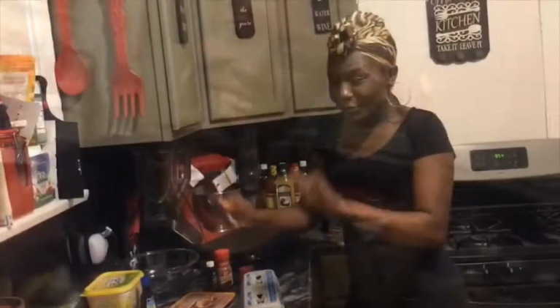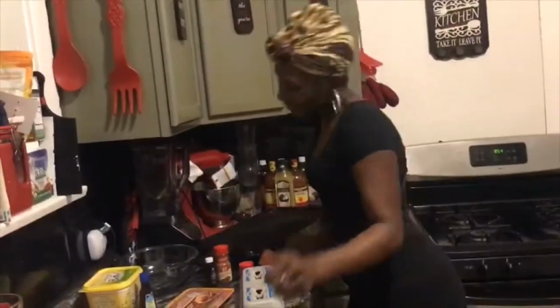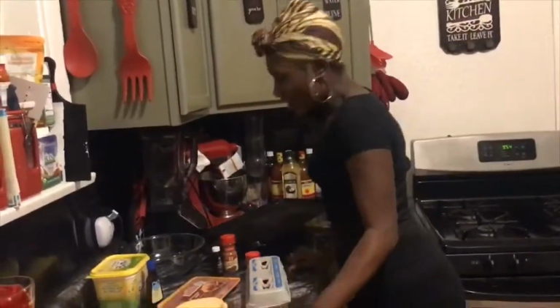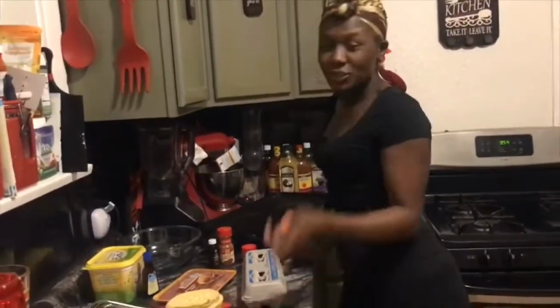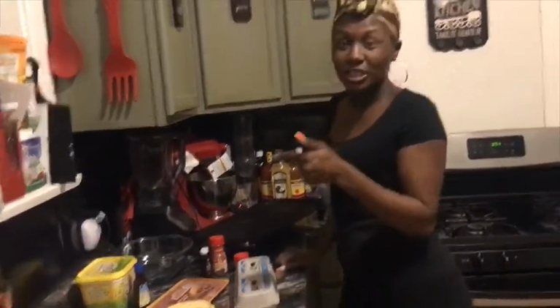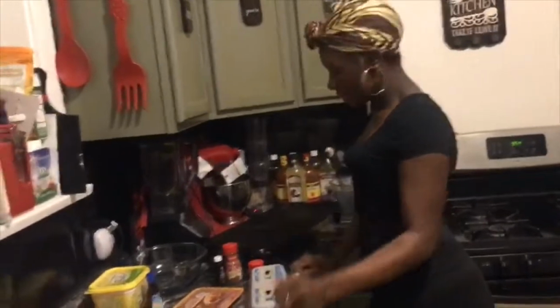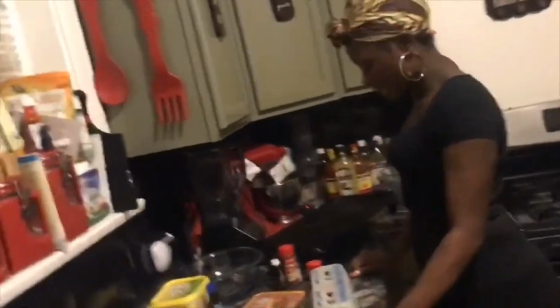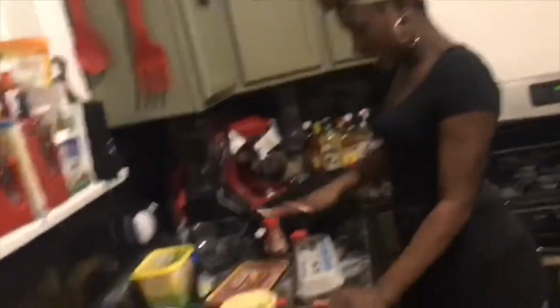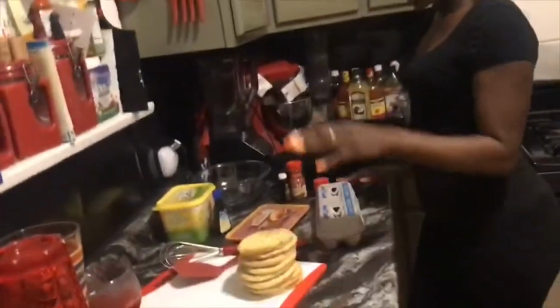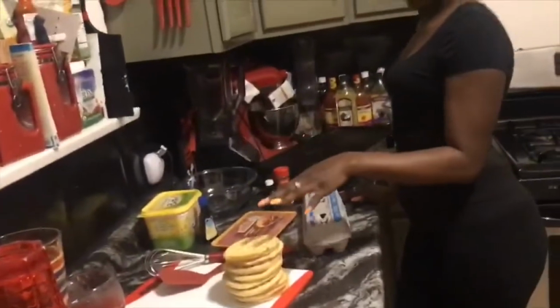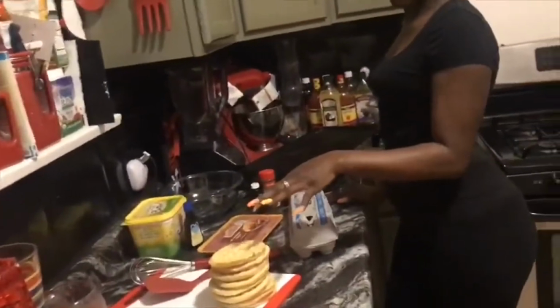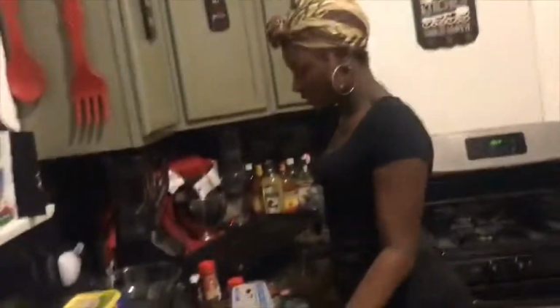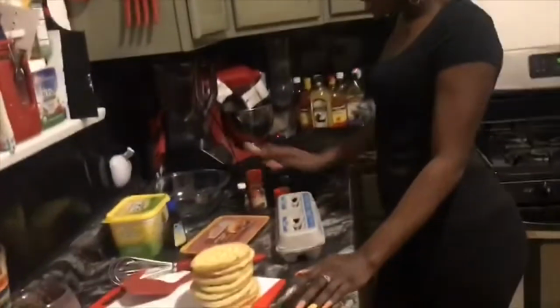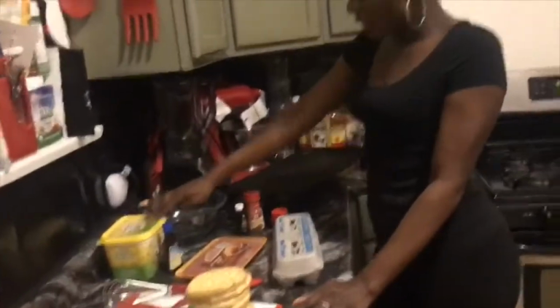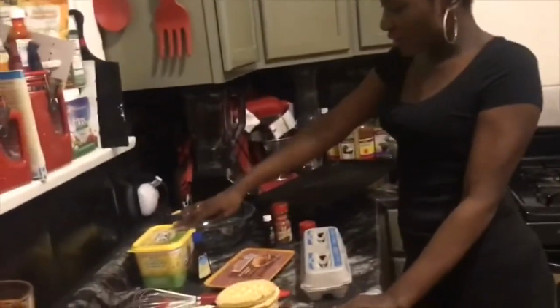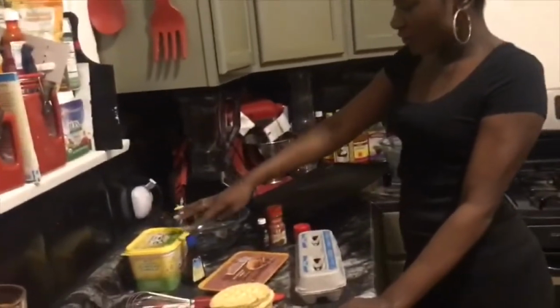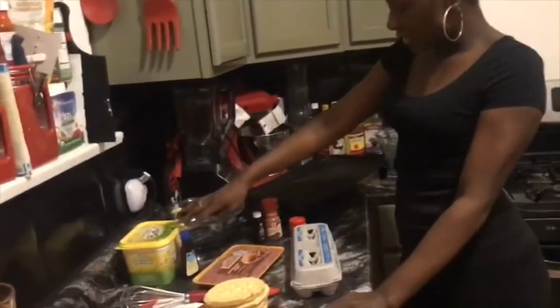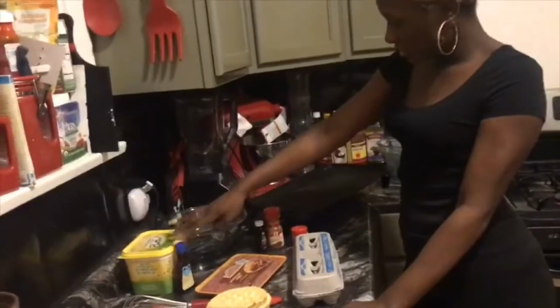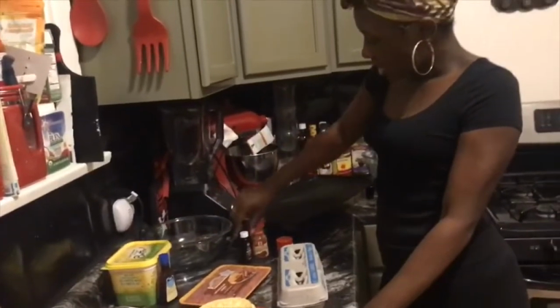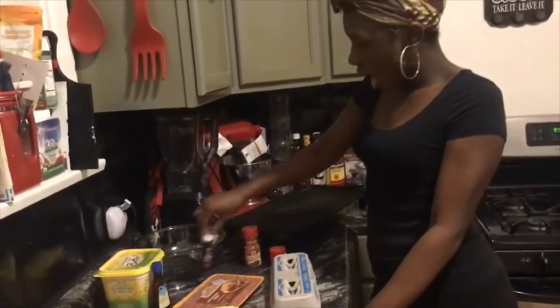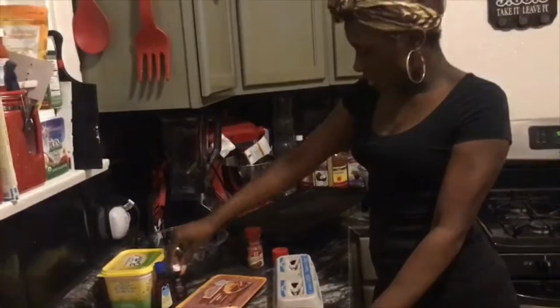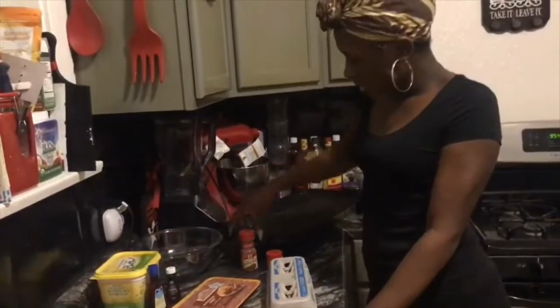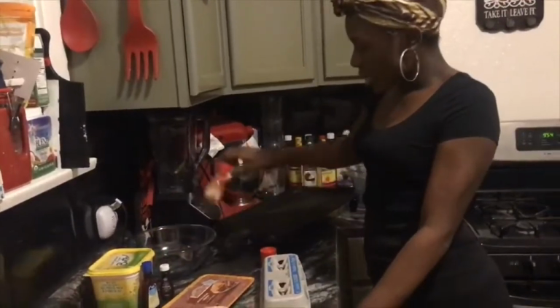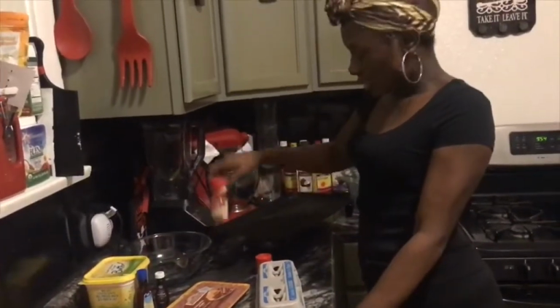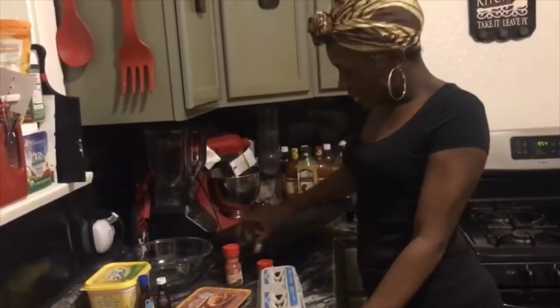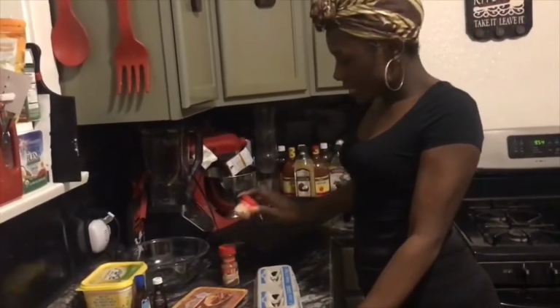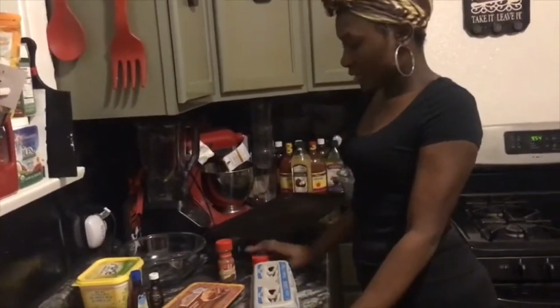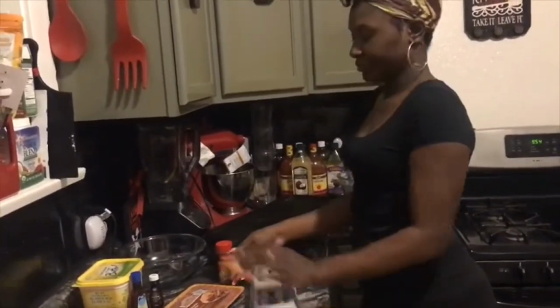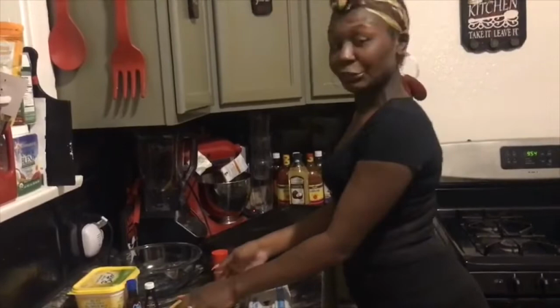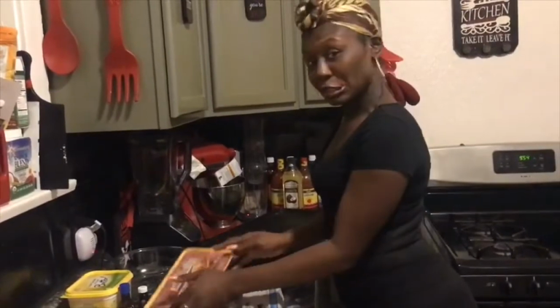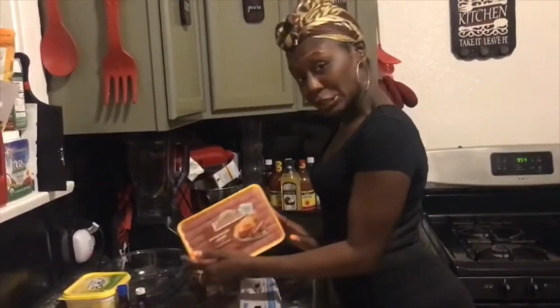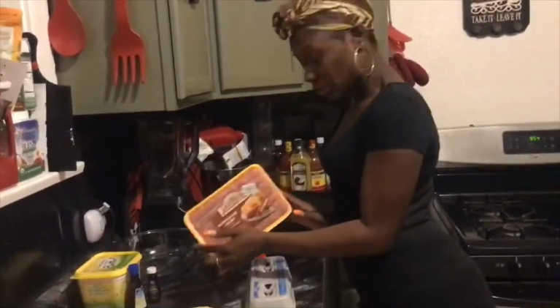So what you will need for this is eggs, waffles, butter, vanilla, almond, cinnamon, and nutmeg. And of course I'm making some sausages.